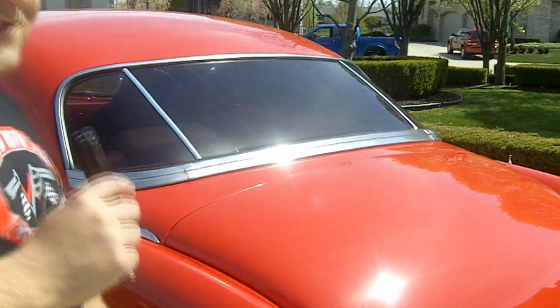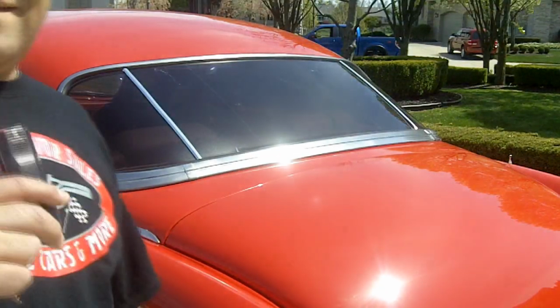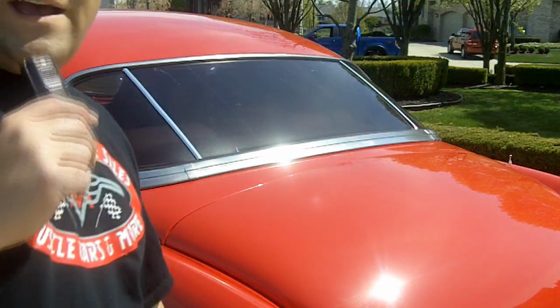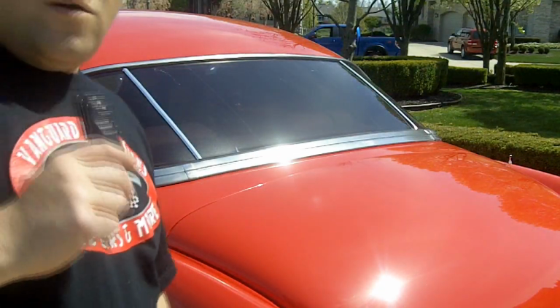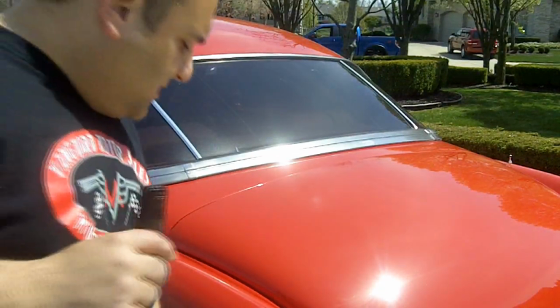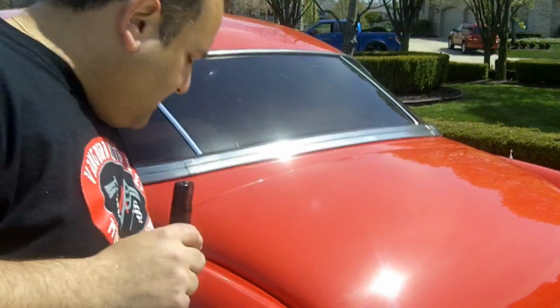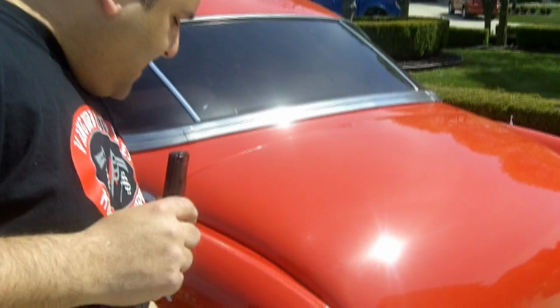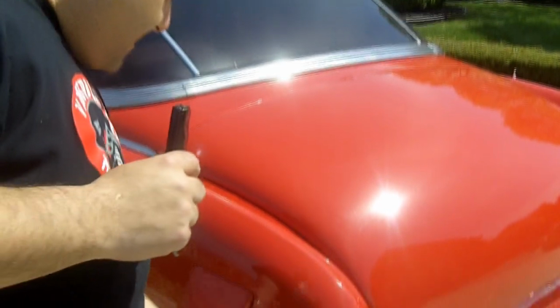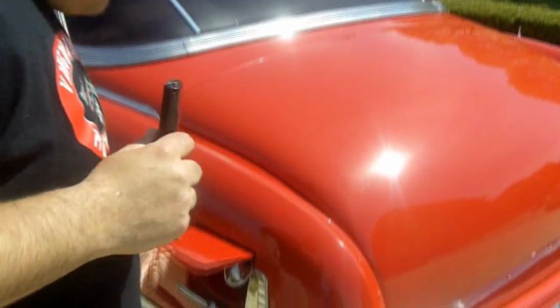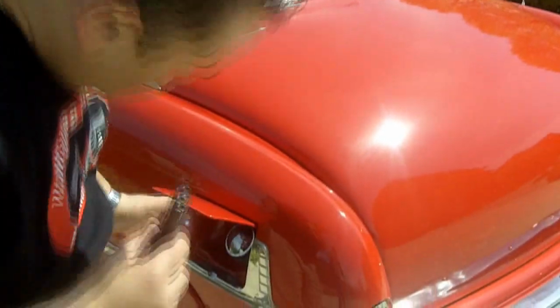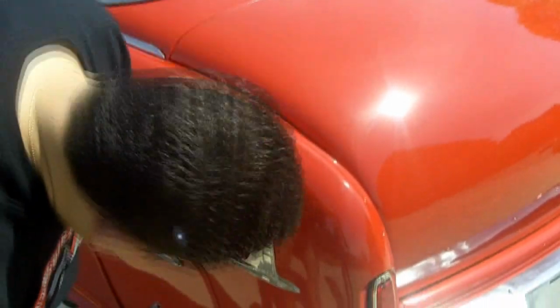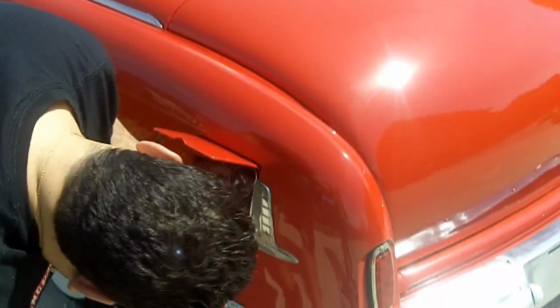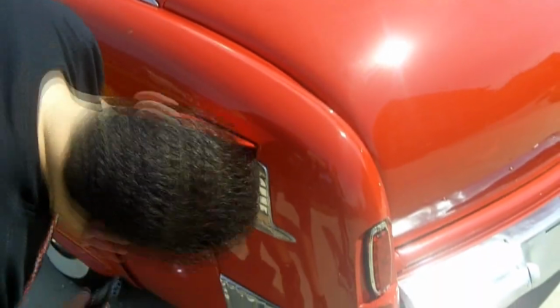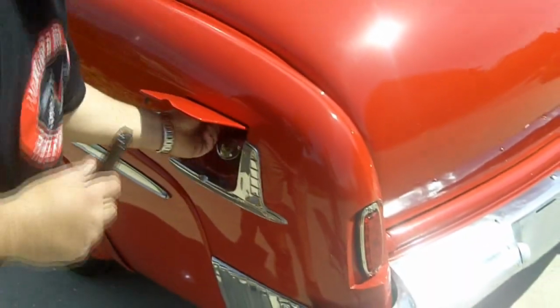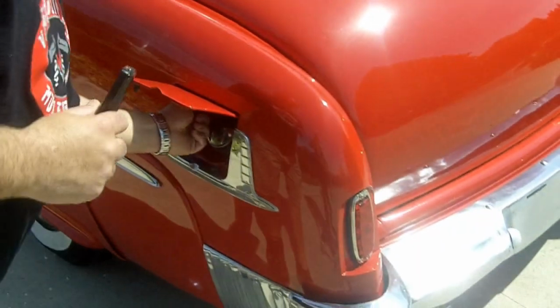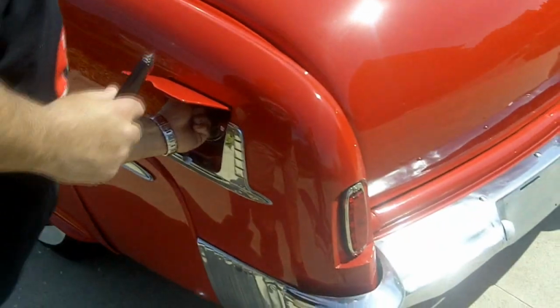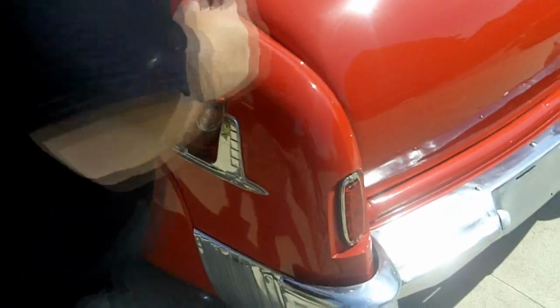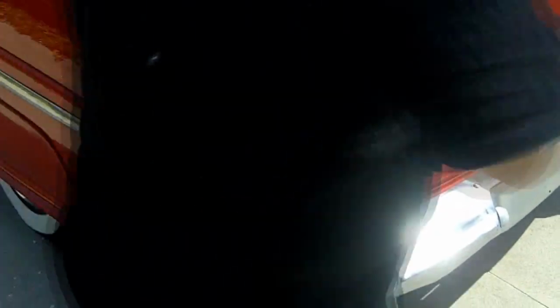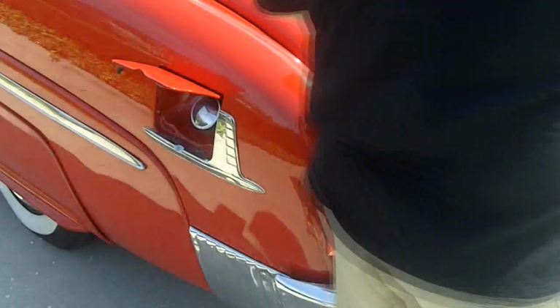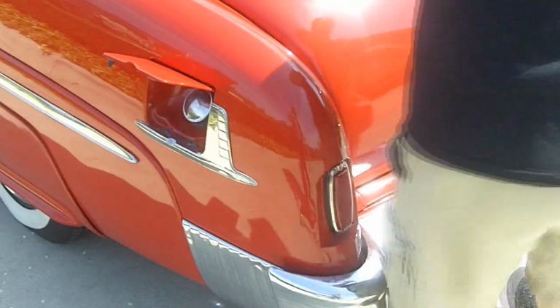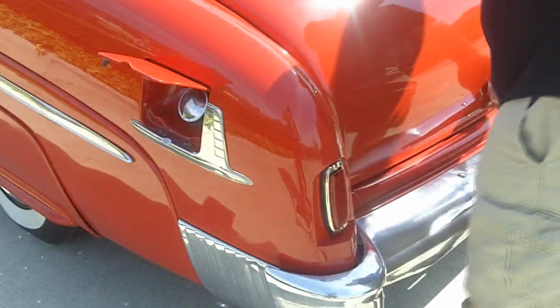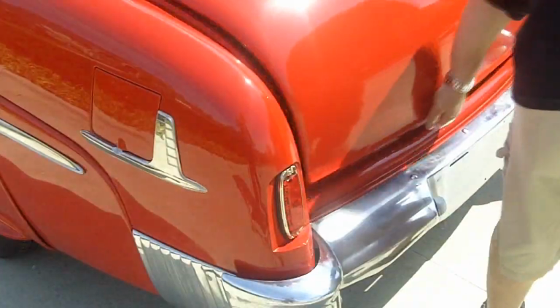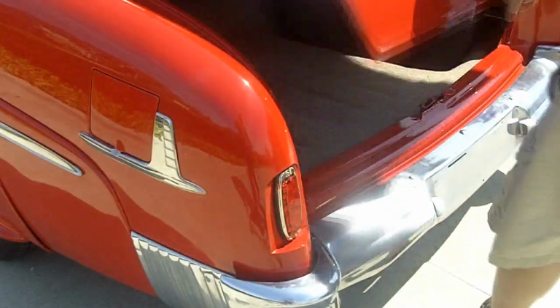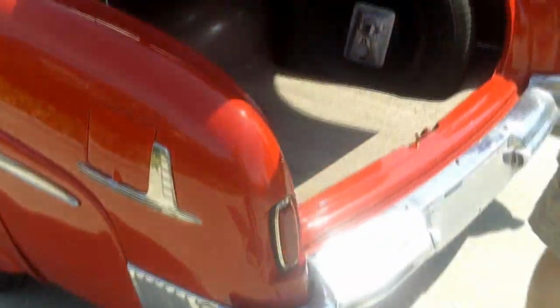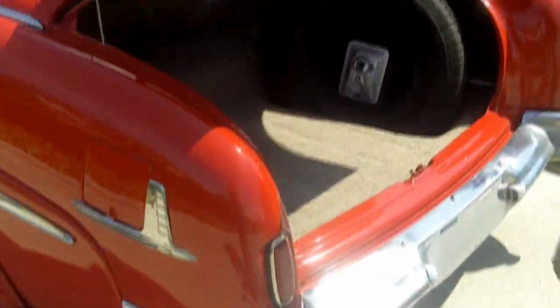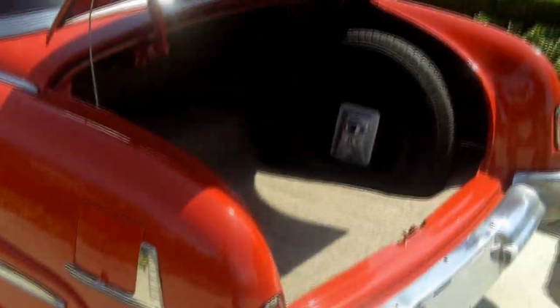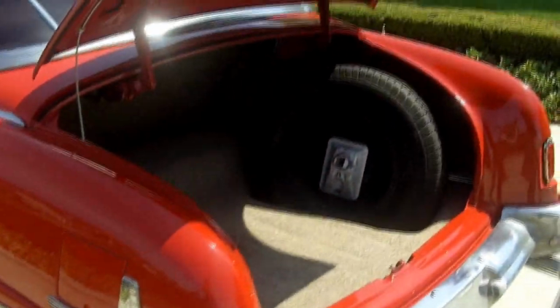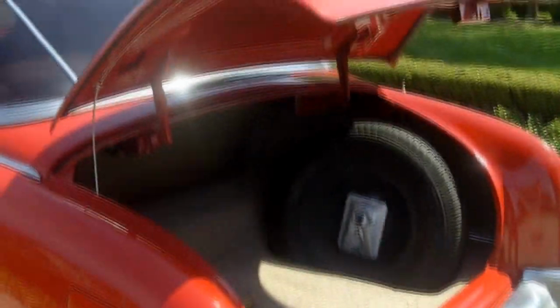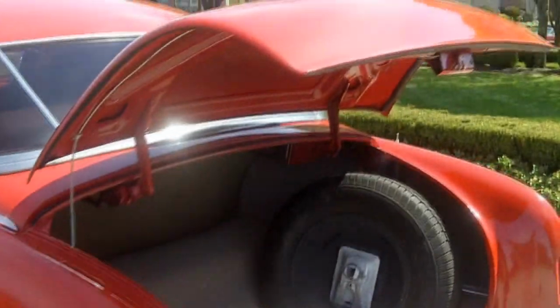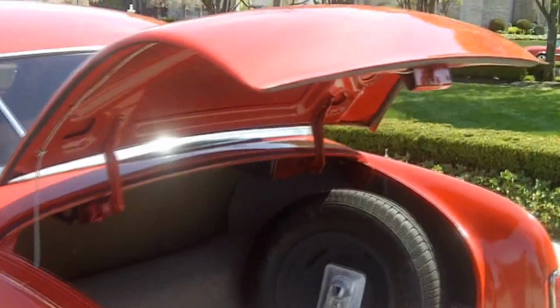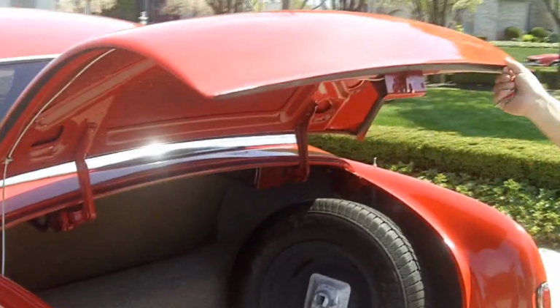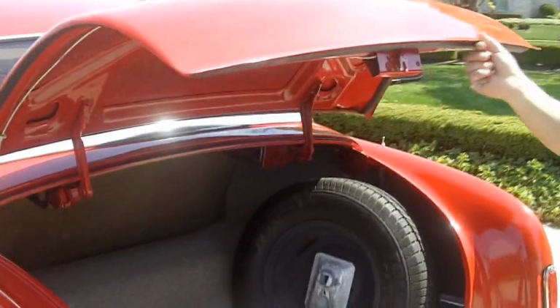Check this out, guys. You open up the trunk from the gas cap. Look at that — how cool is that? Nice, clean lips.